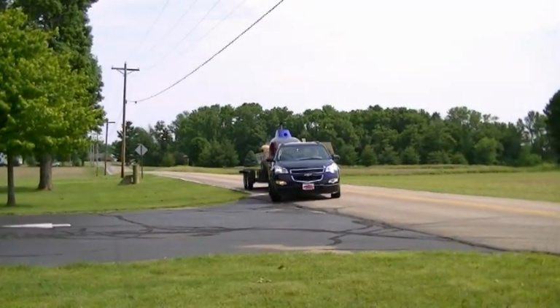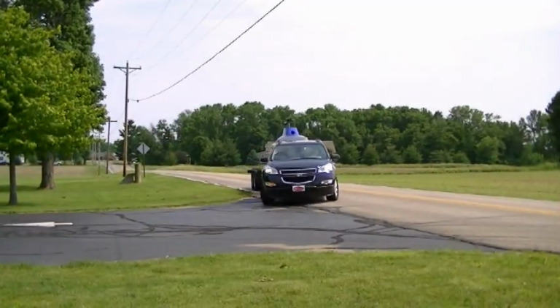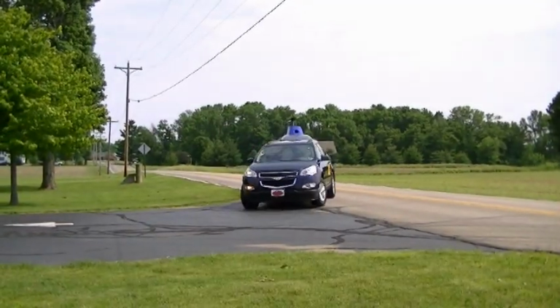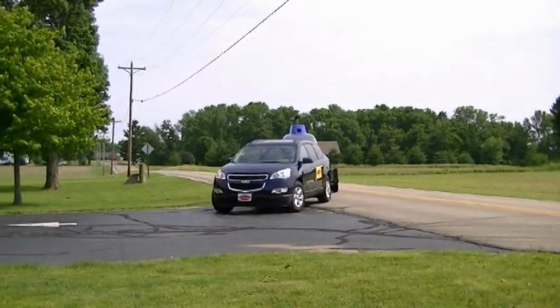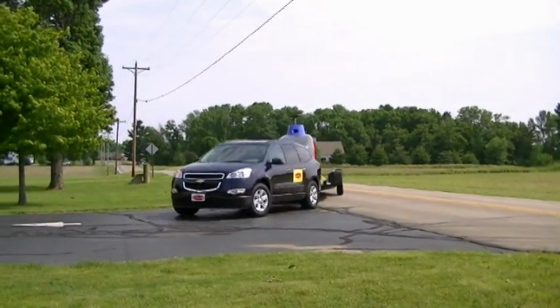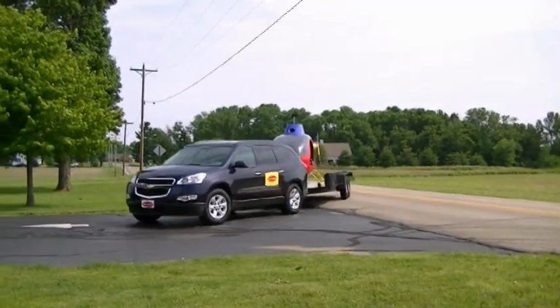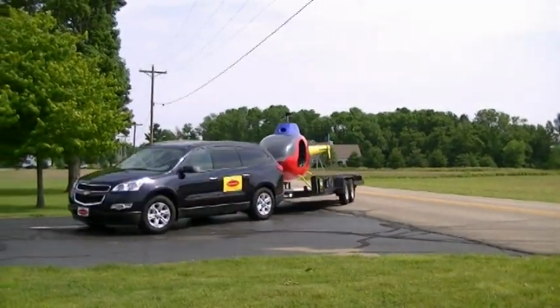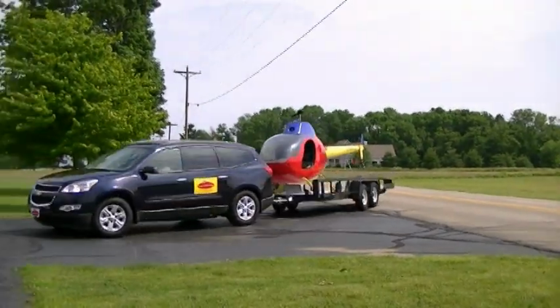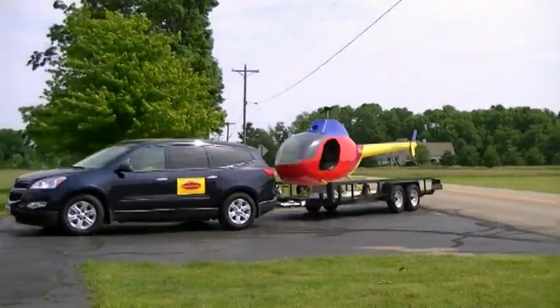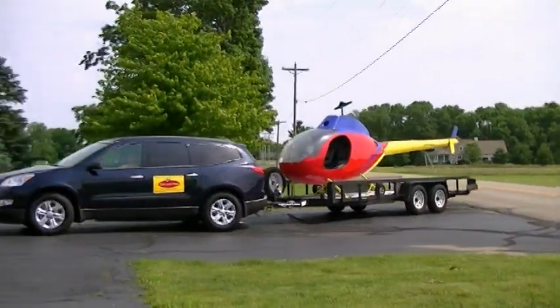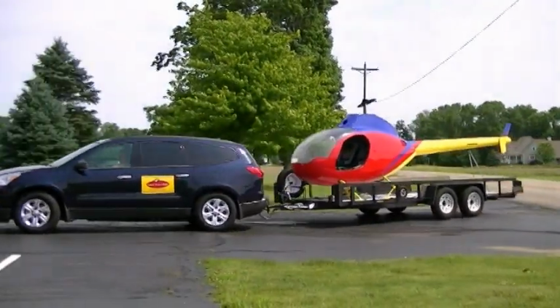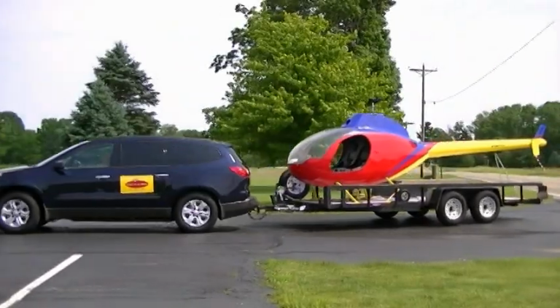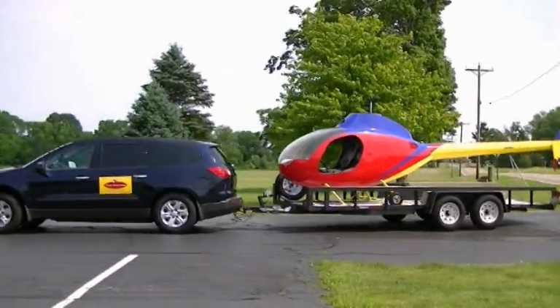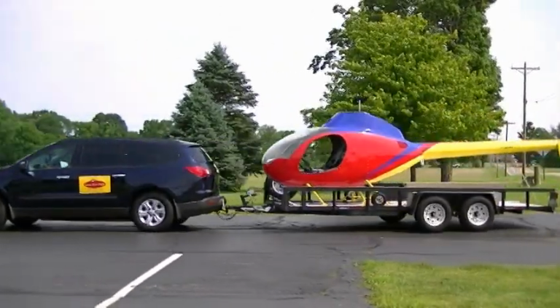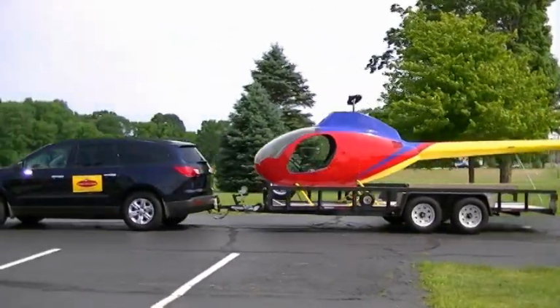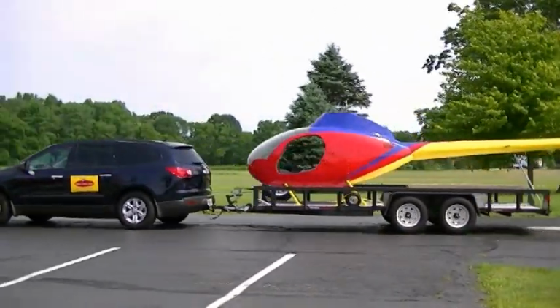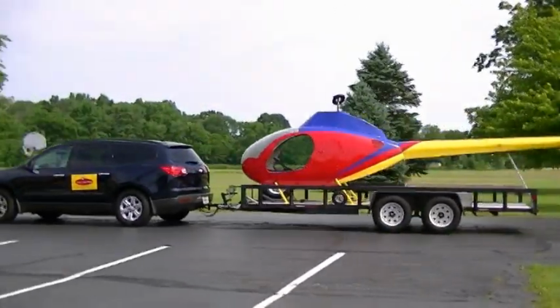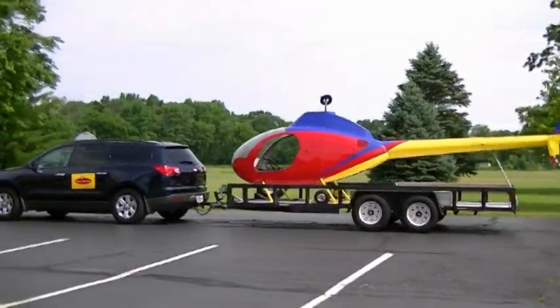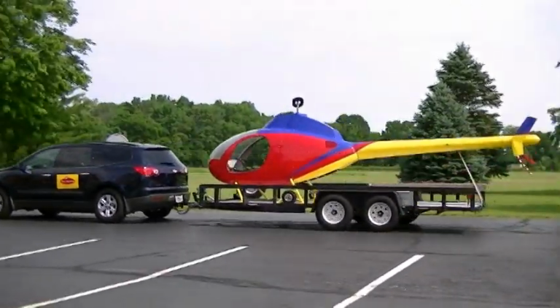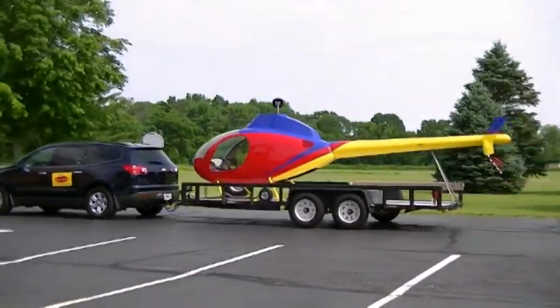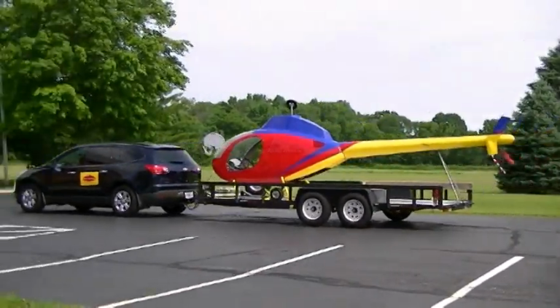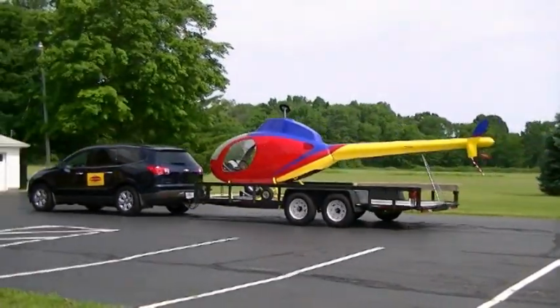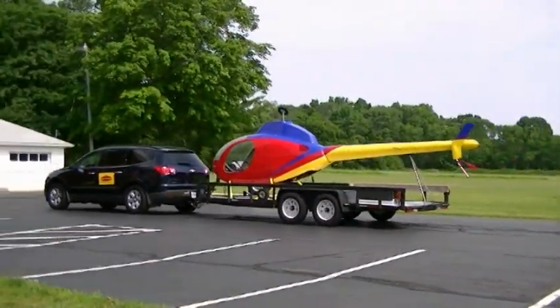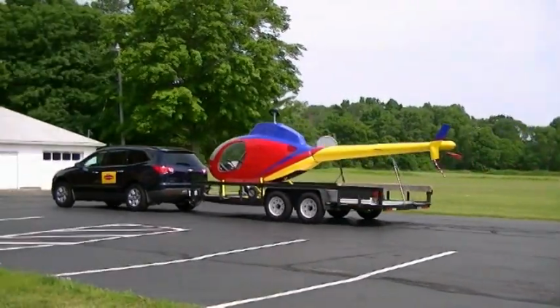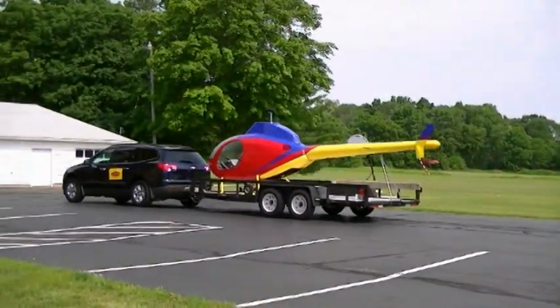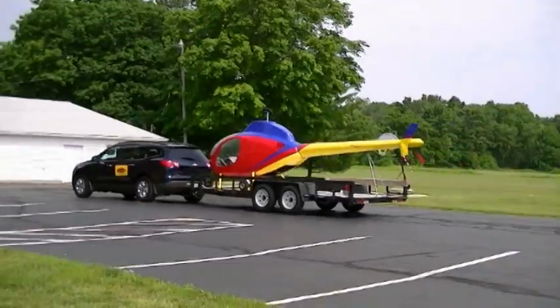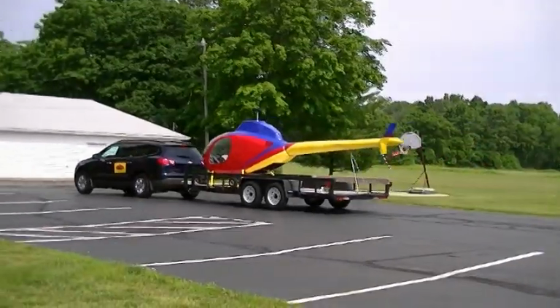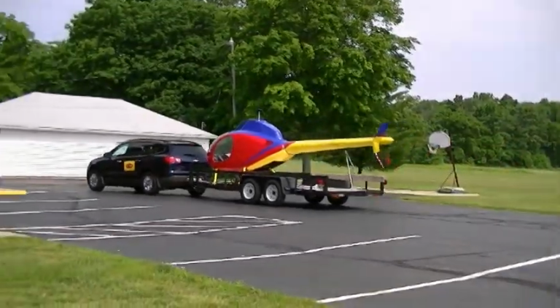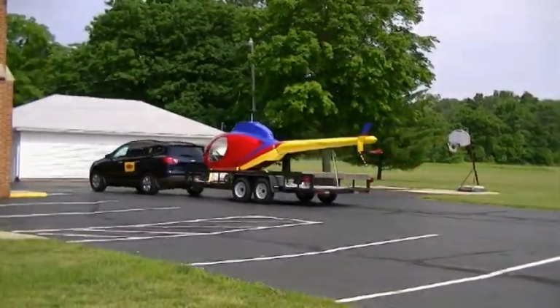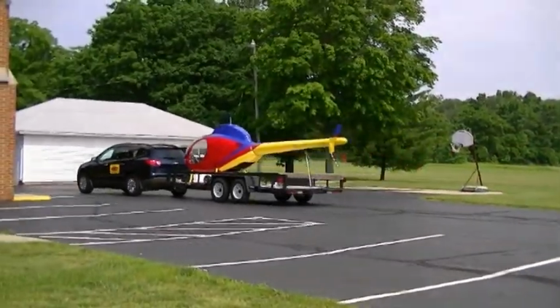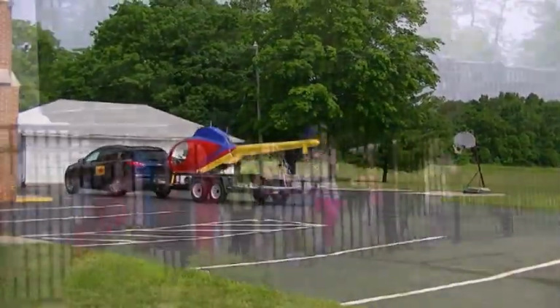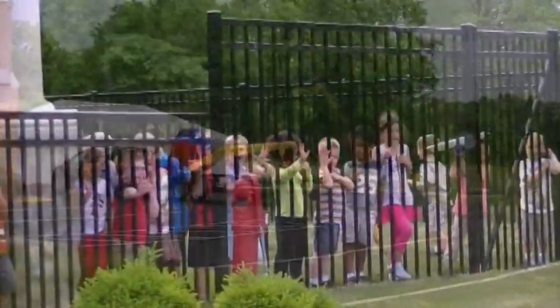Hover Over Photo brings the excitement of aviation to your door with our helicopter field trip for children. We bring a real helicopter to your school for hands-on aviation education.